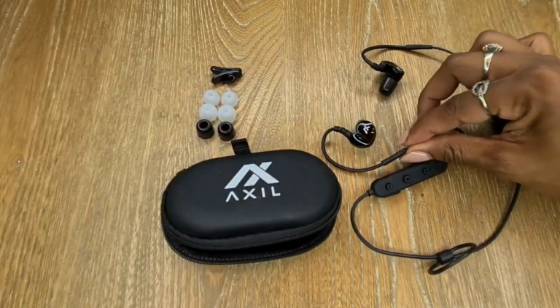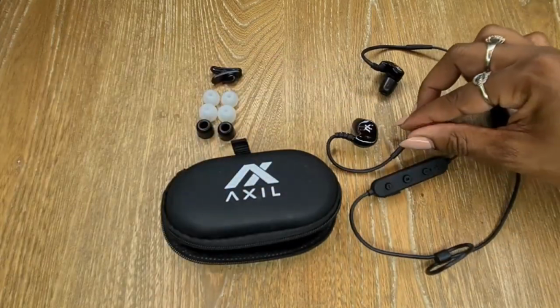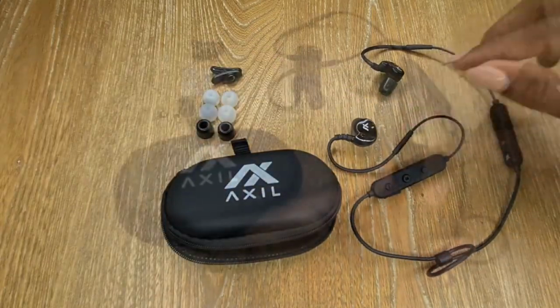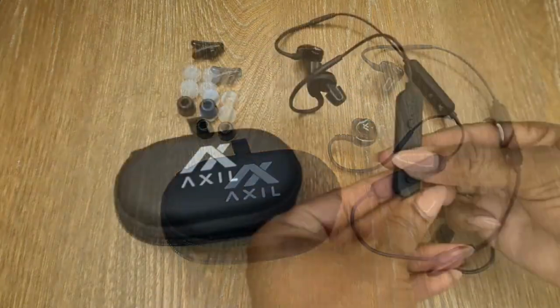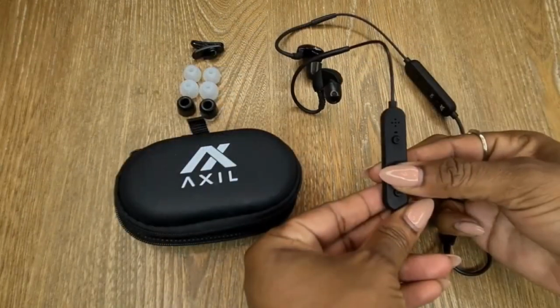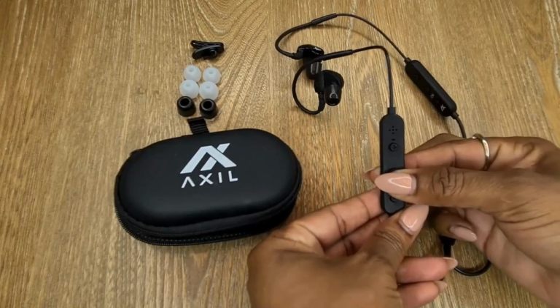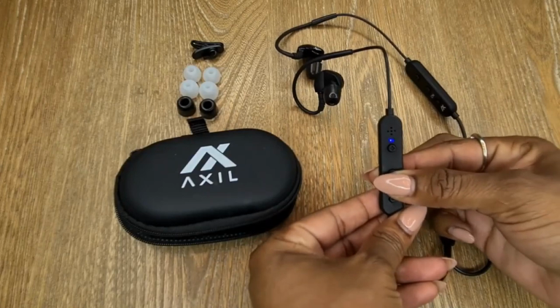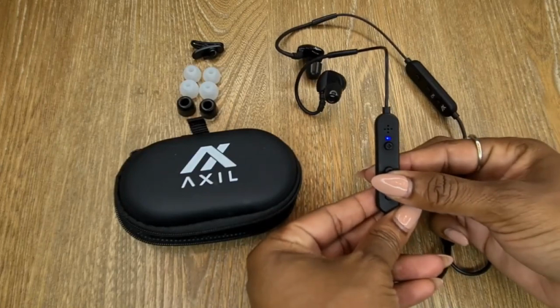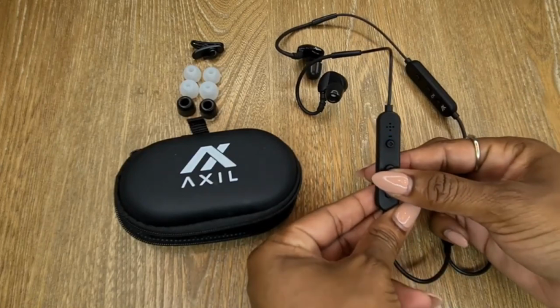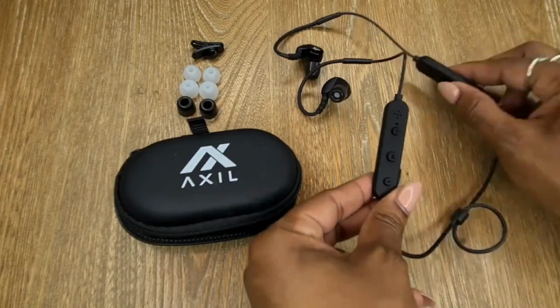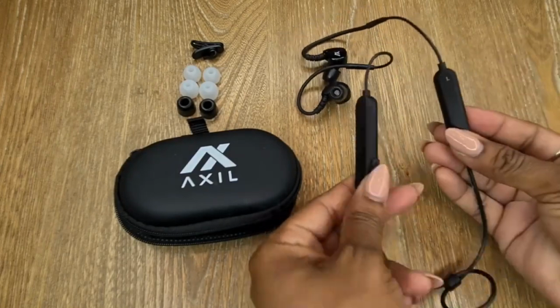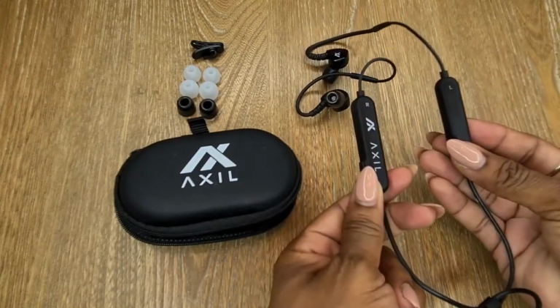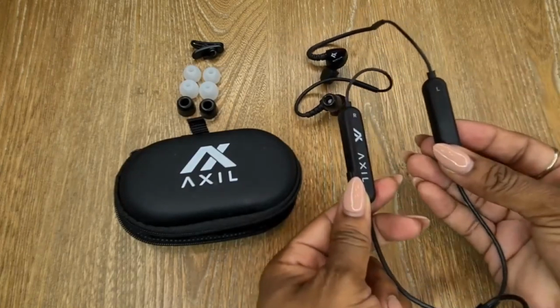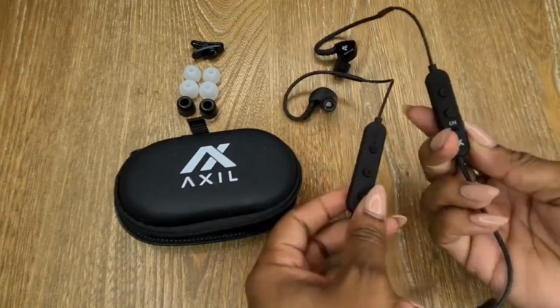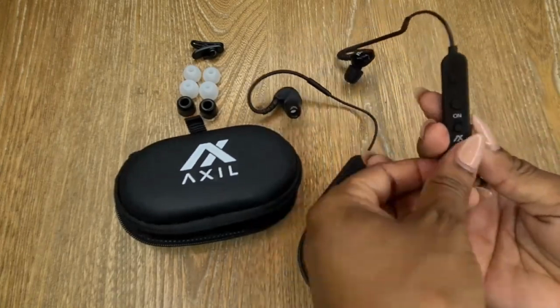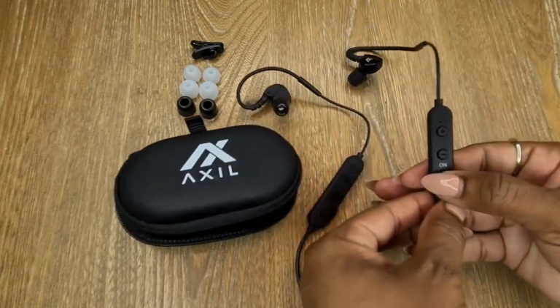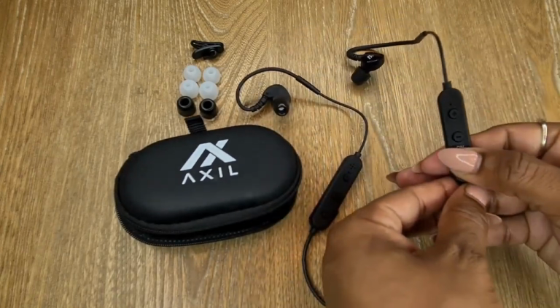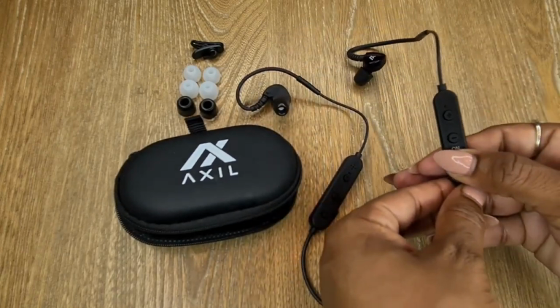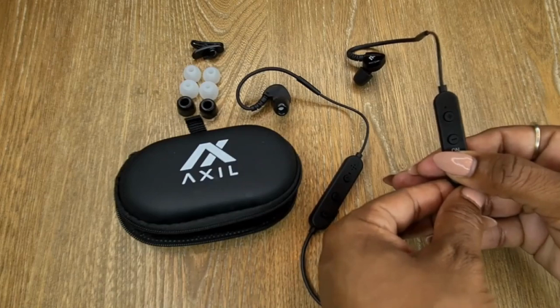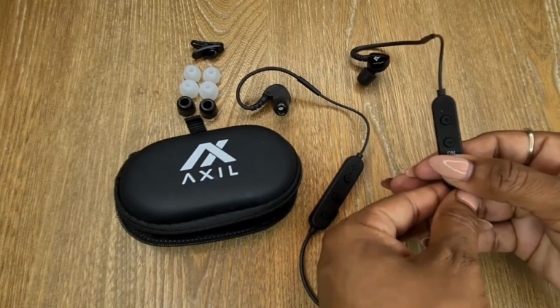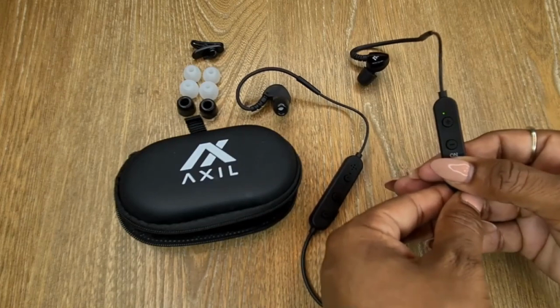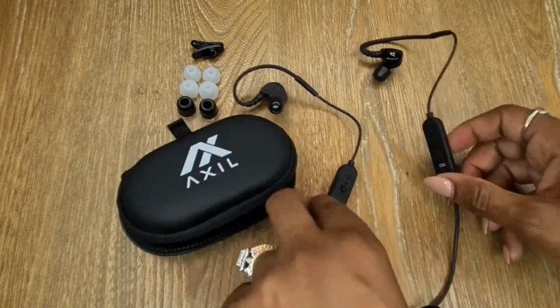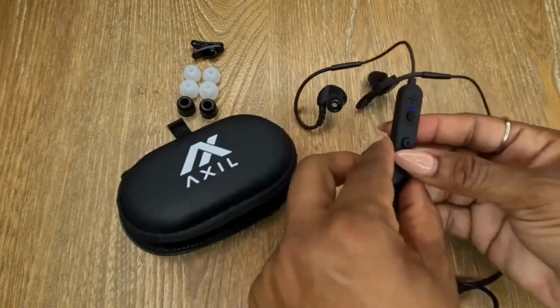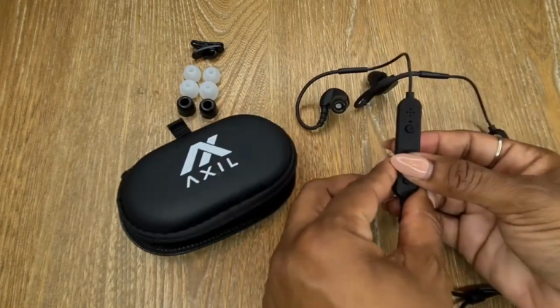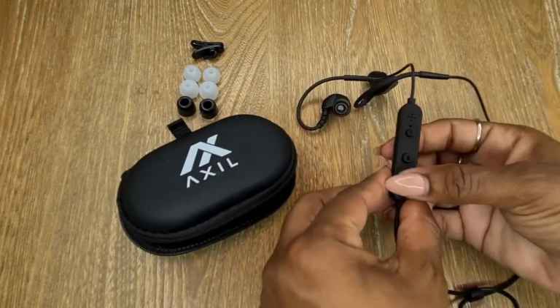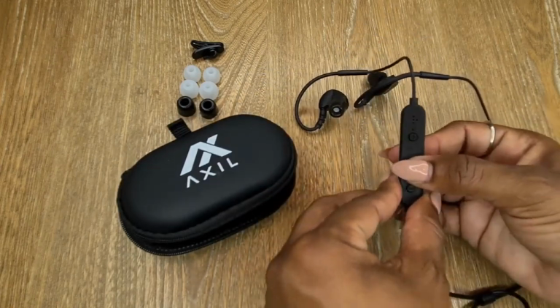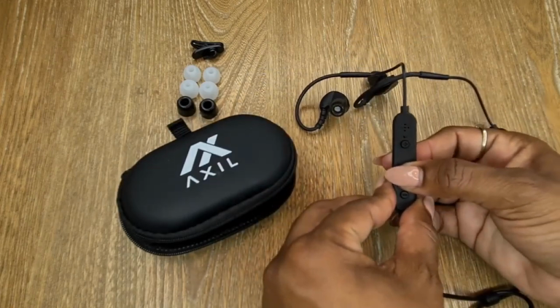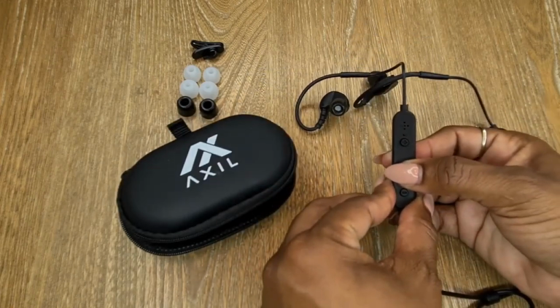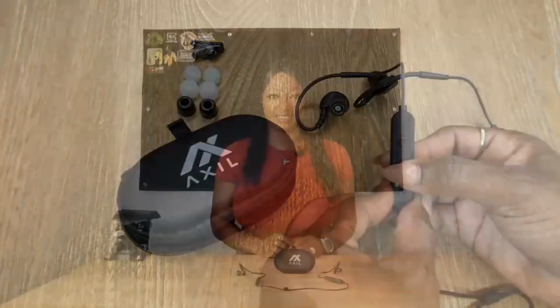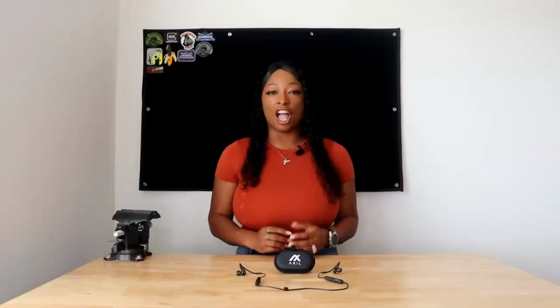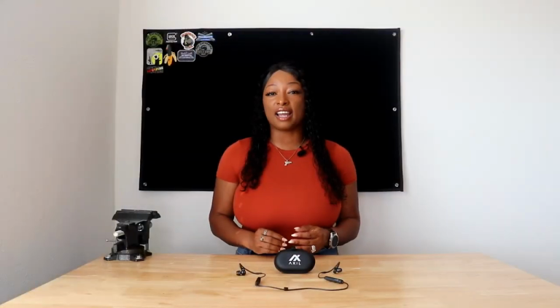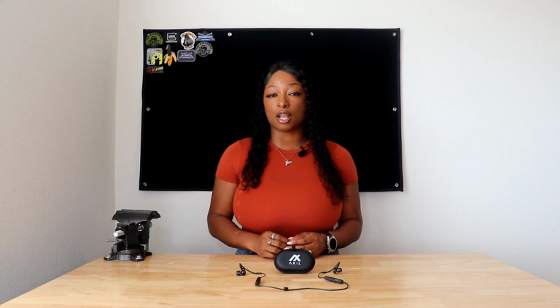The Bluetooth connects quickly. There are left and right indicators — the left is for hearing enhancement with volume buttons, and the right is for Bluetooth with volume buttons as well.